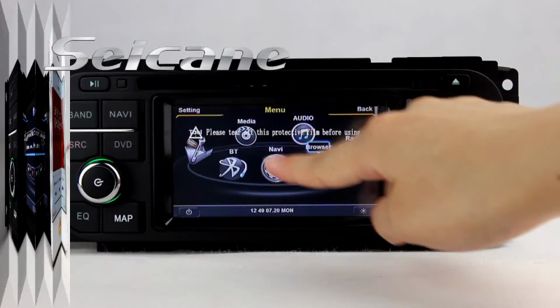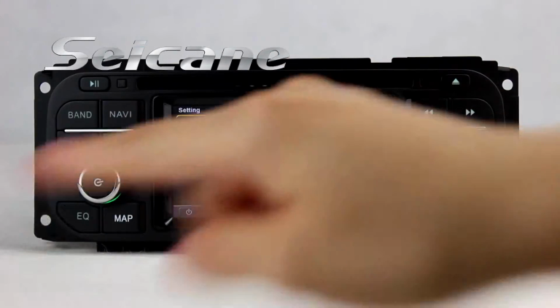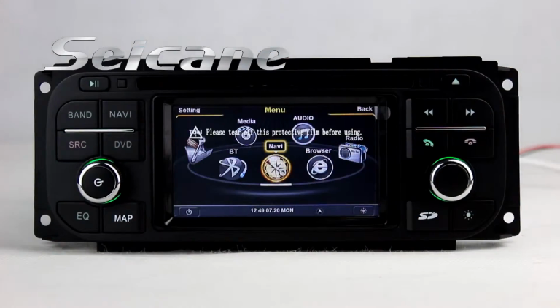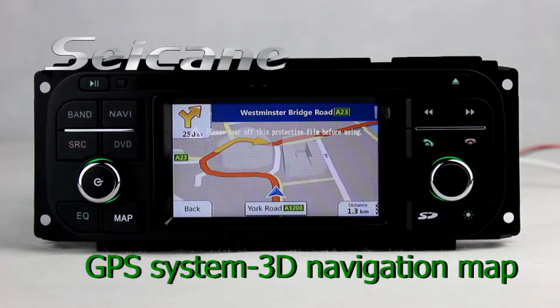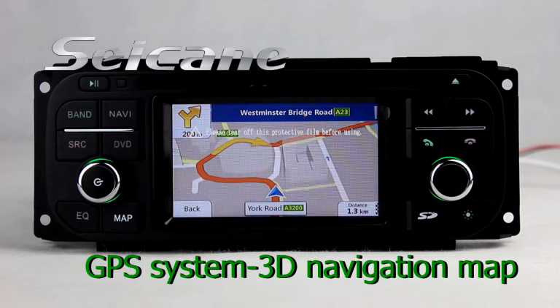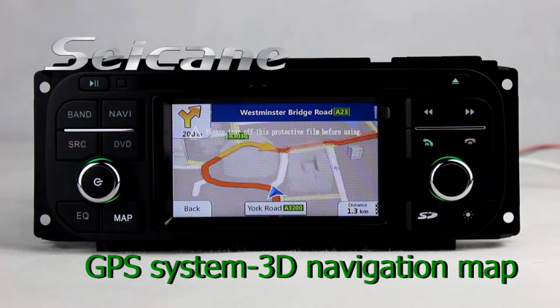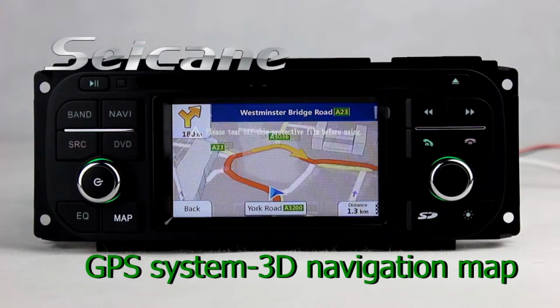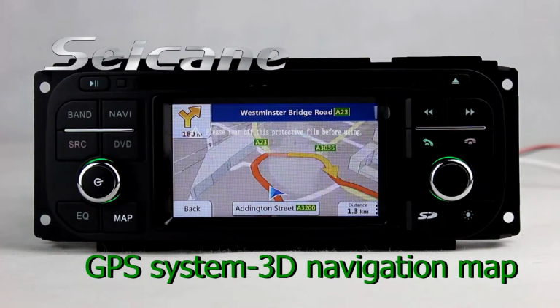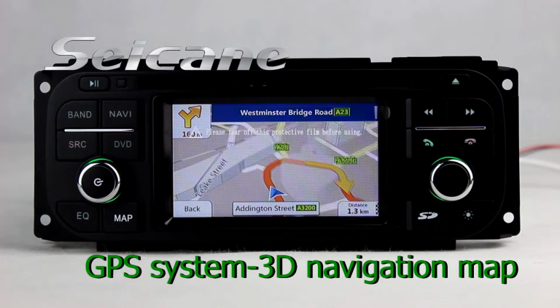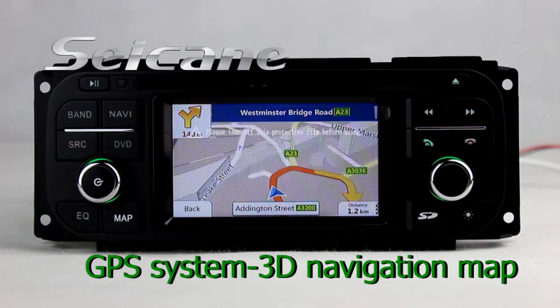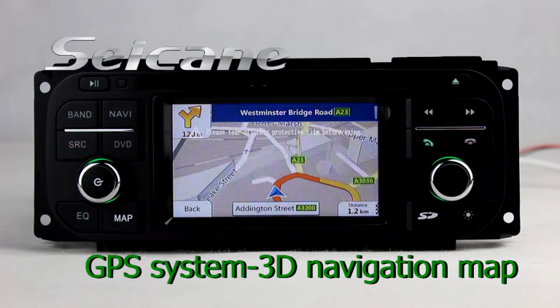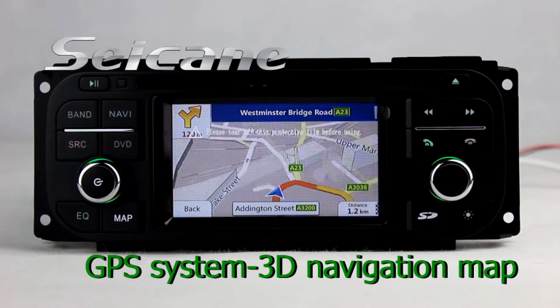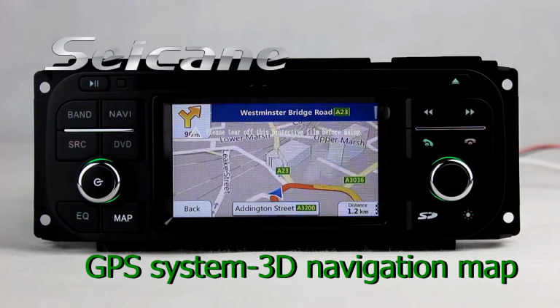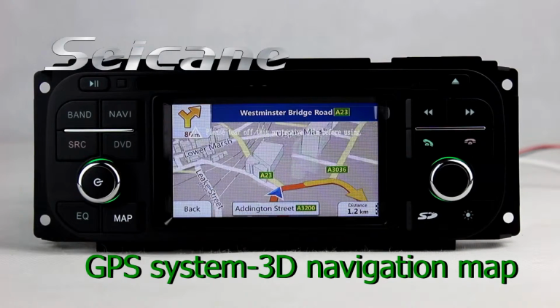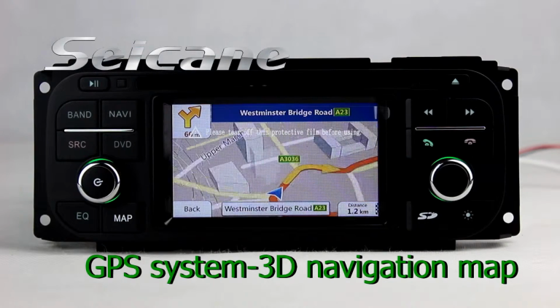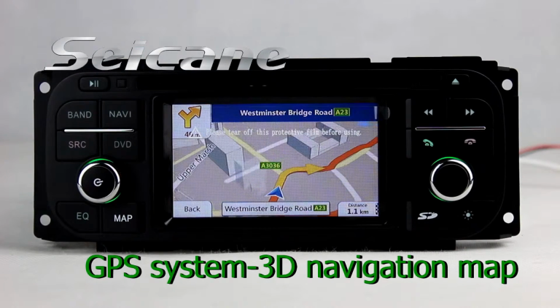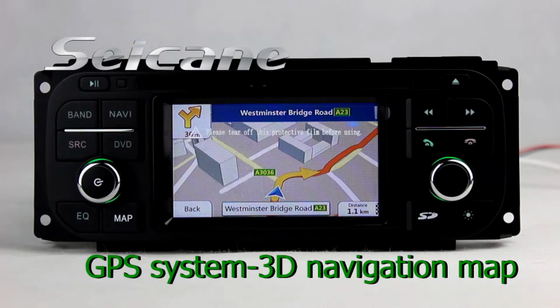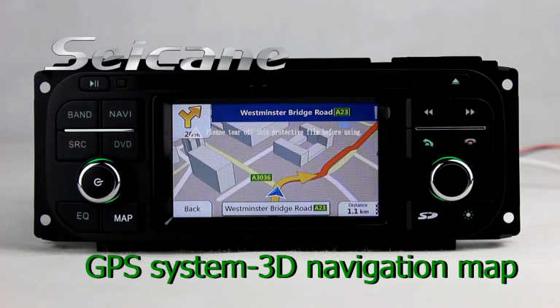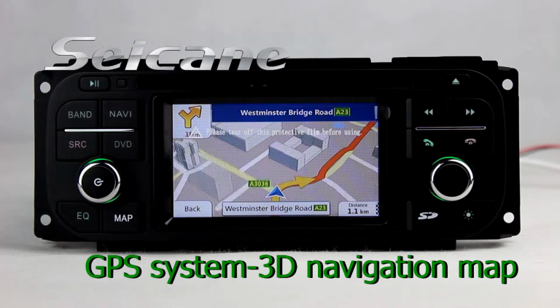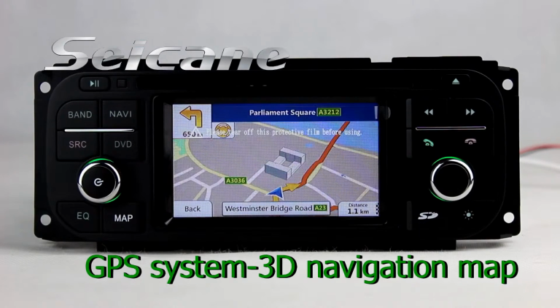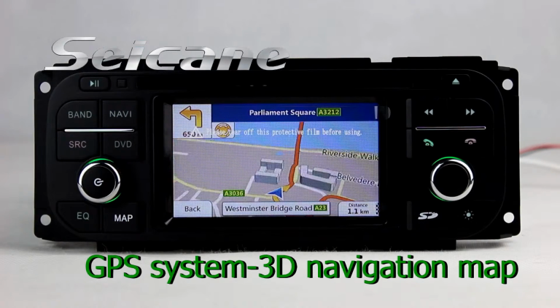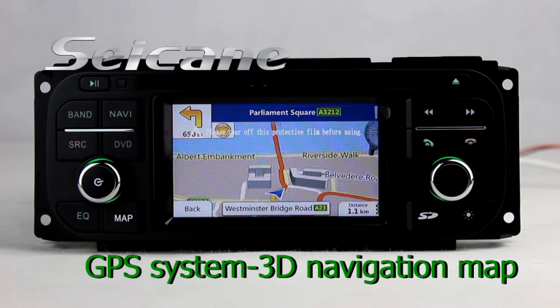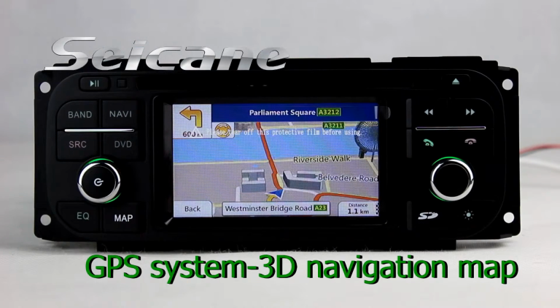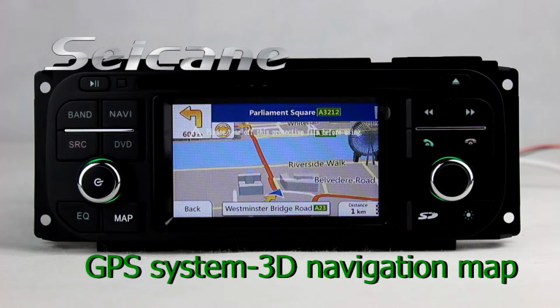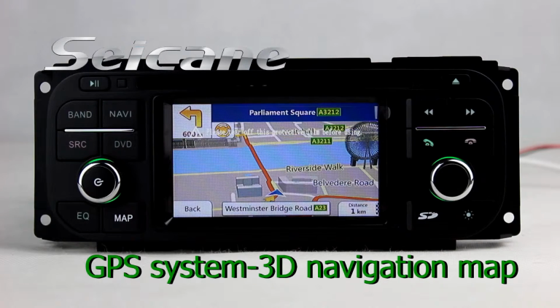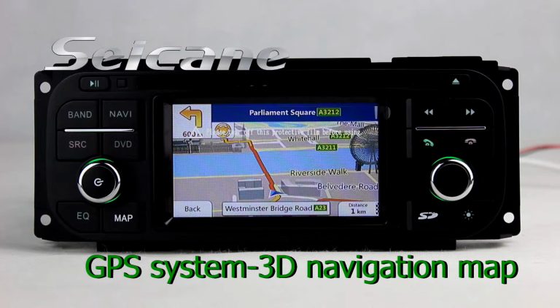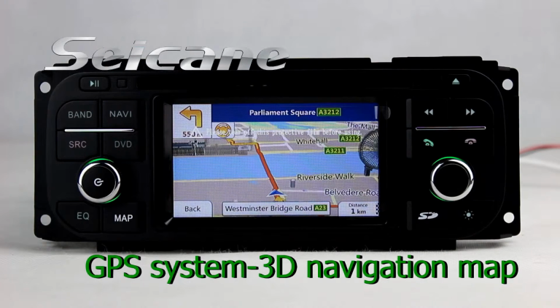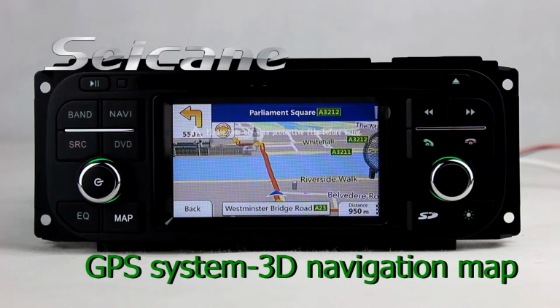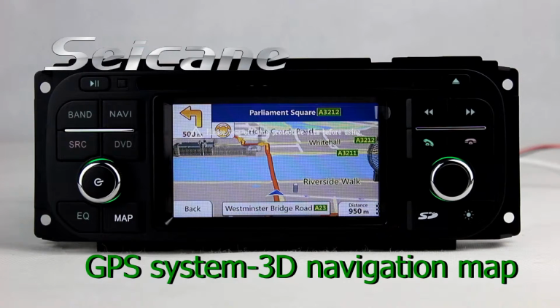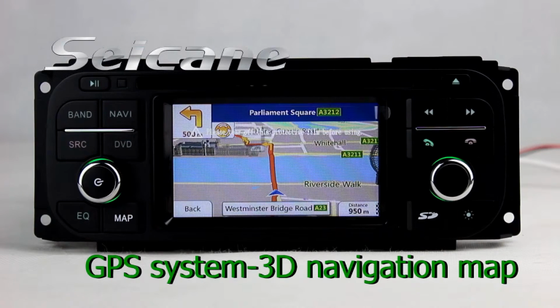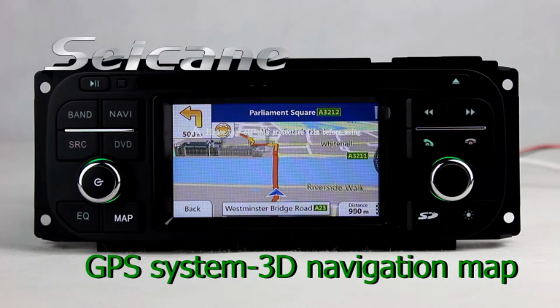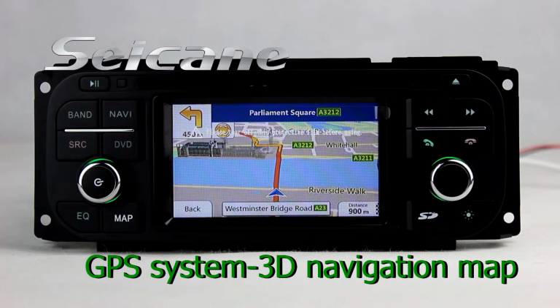Open the GPS system in the main menu. The navigation map will show you detailed route information. It supports 3D map and voice prompt. You will never get lost with this function.